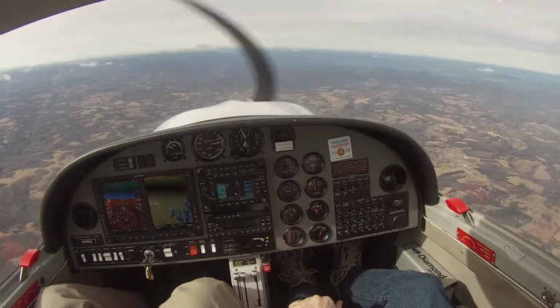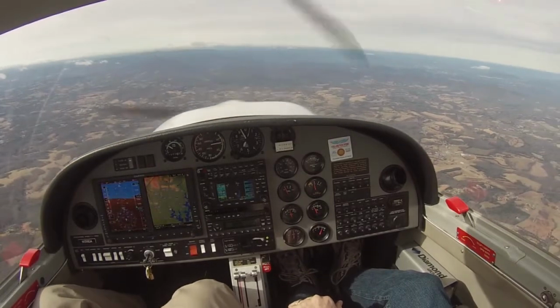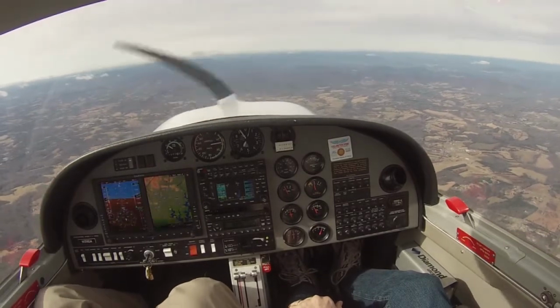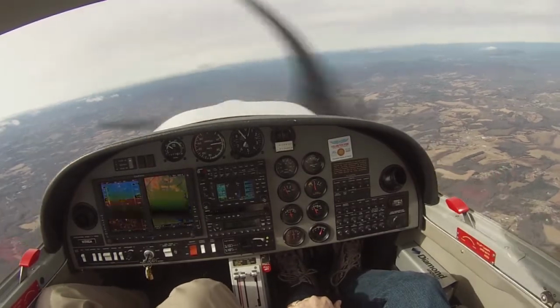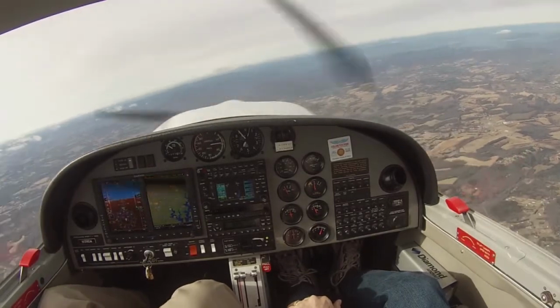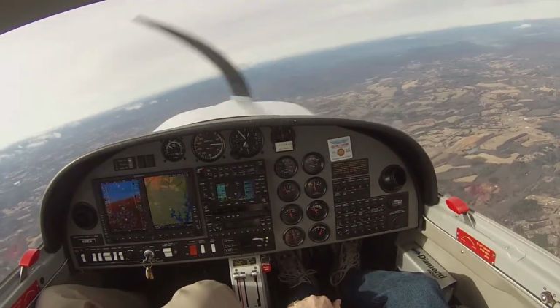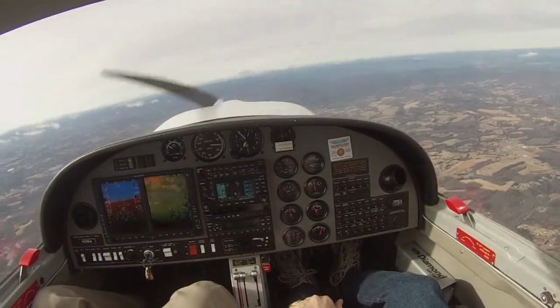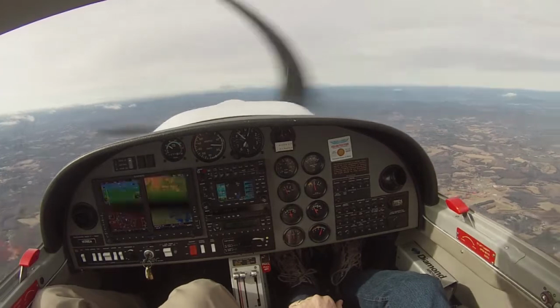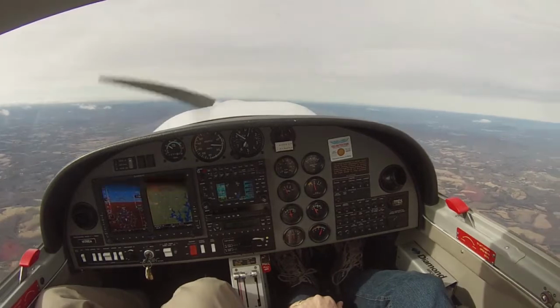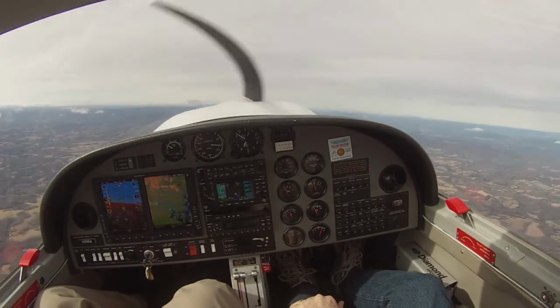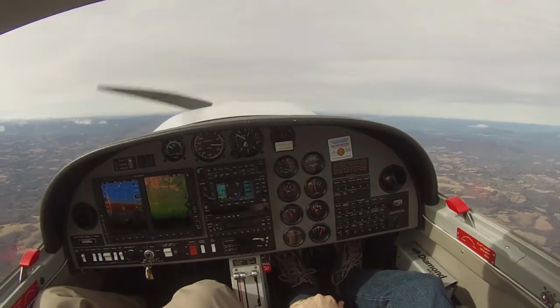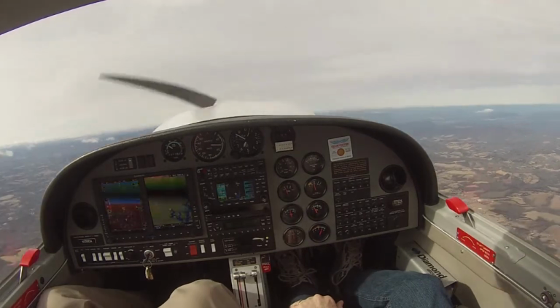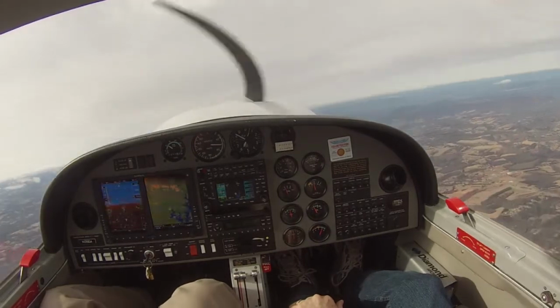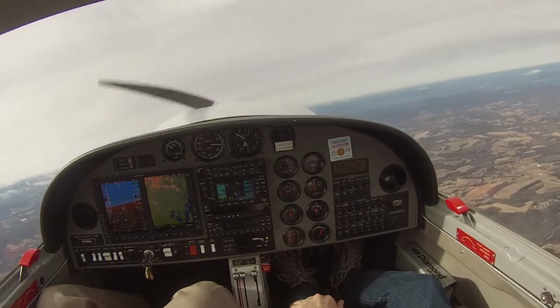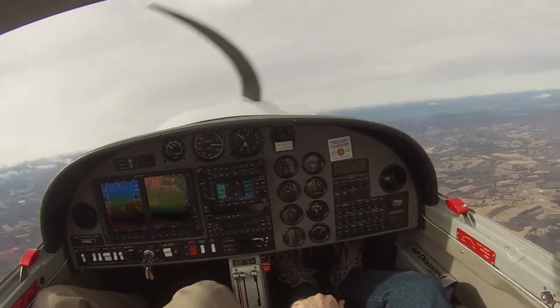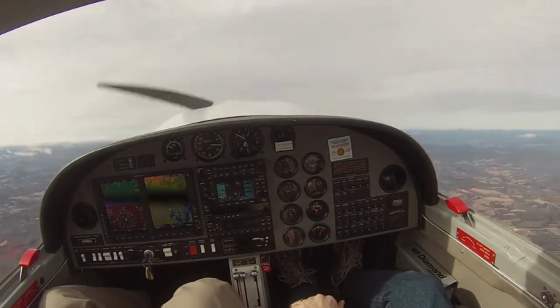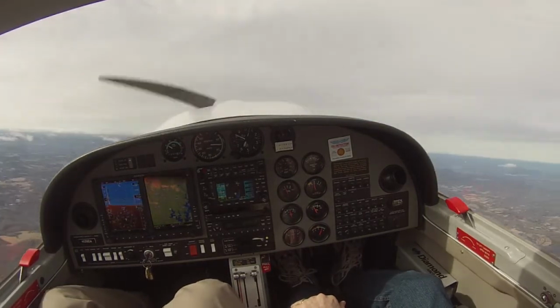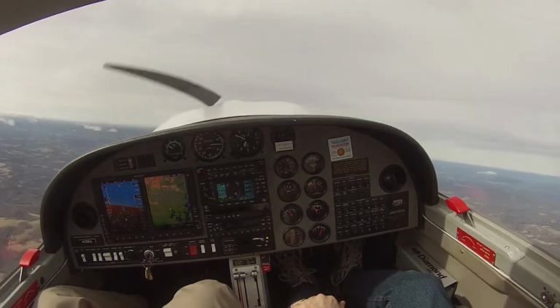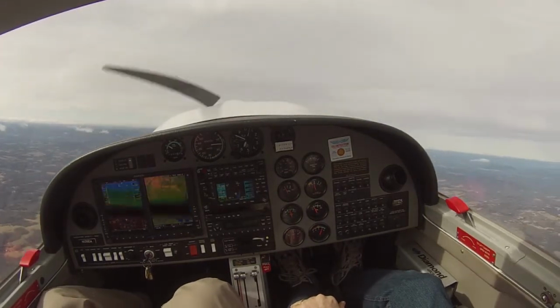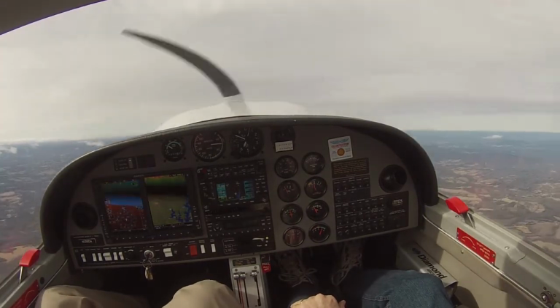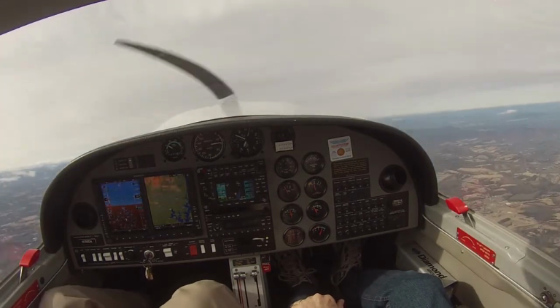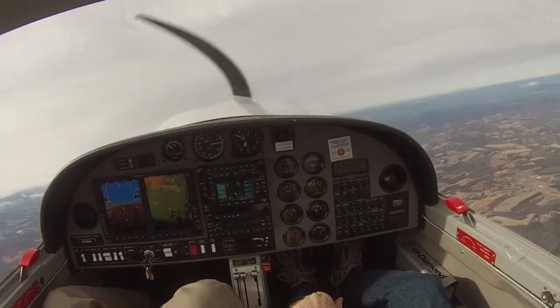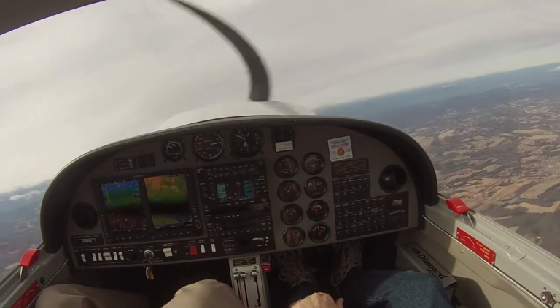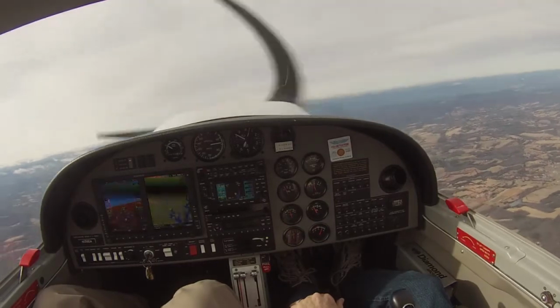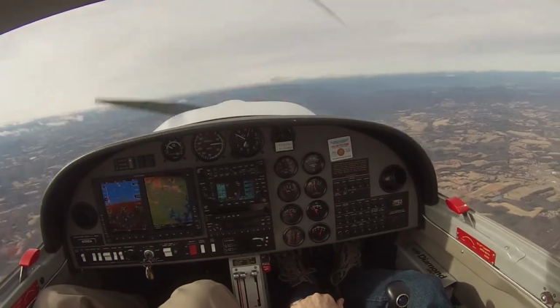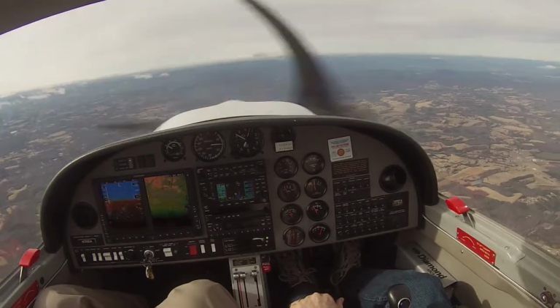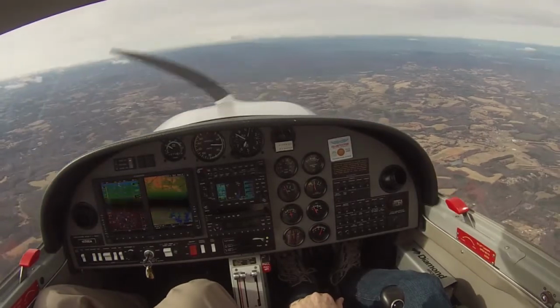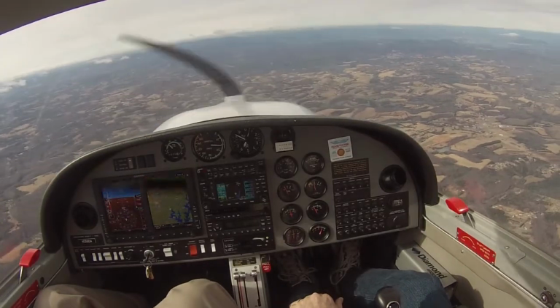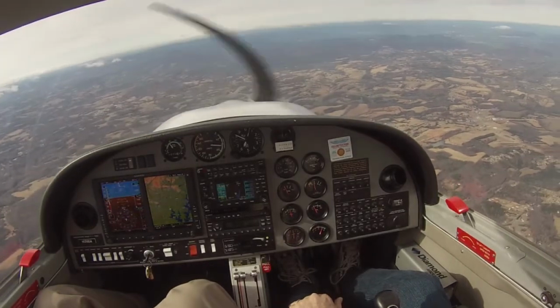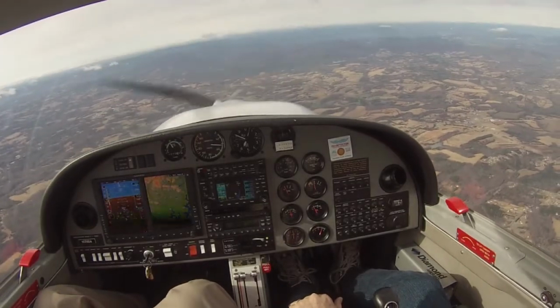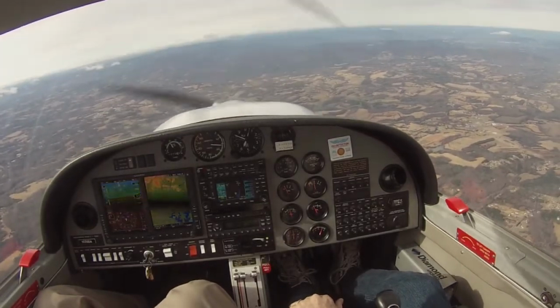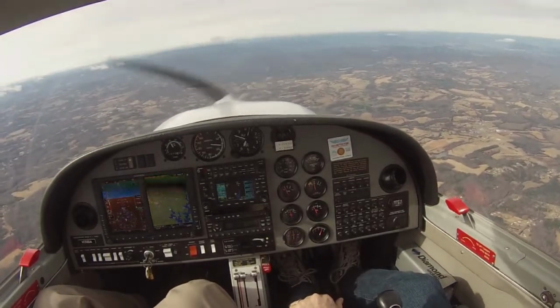That airplane is stalled now. You see how you have to dance on the rudders to keep it upright? Oh yeah, yeah. Because what happens if you don't? It'll drop, and we're going to spin. Very nice. We're just mushing.